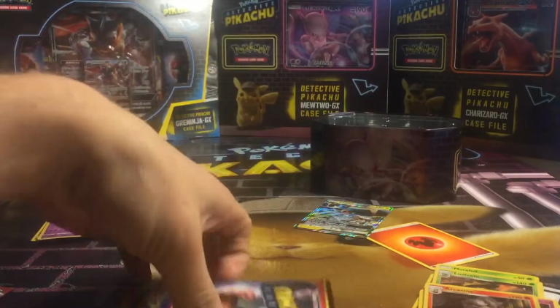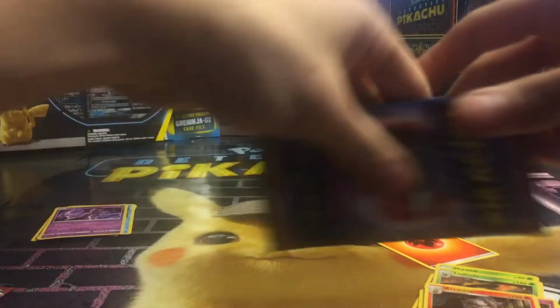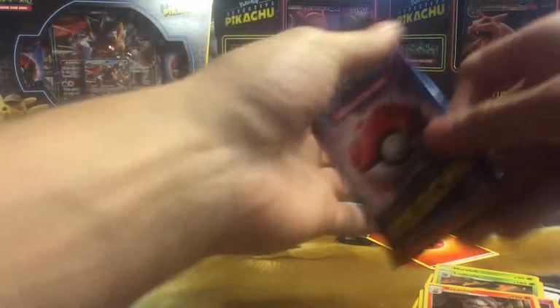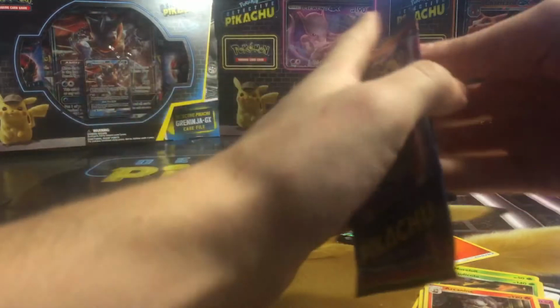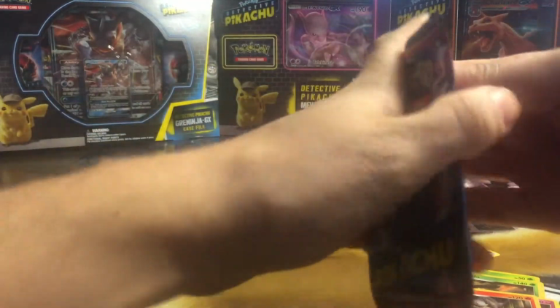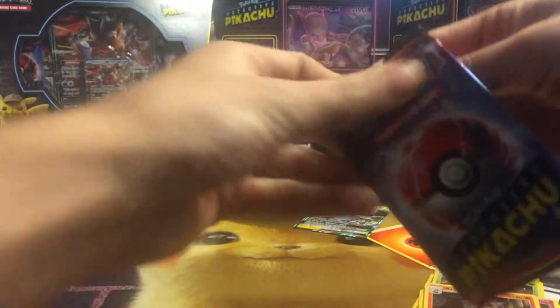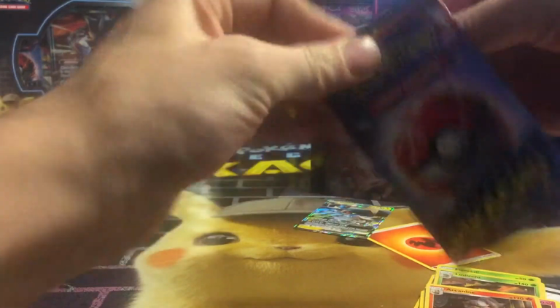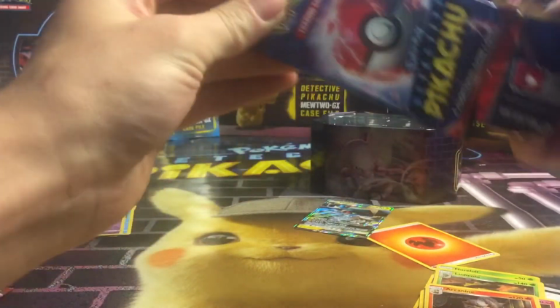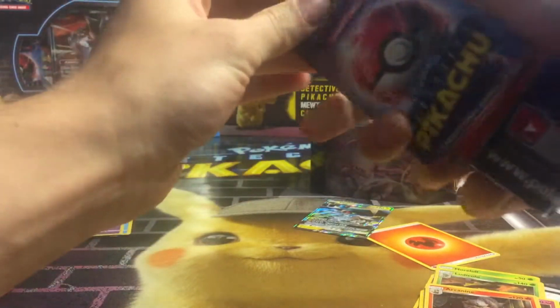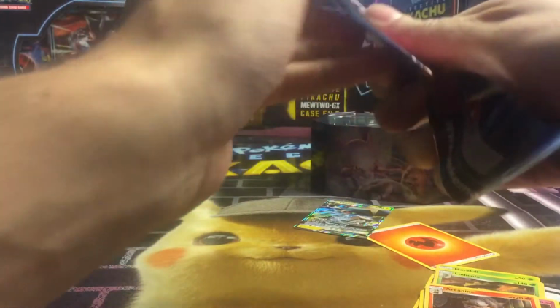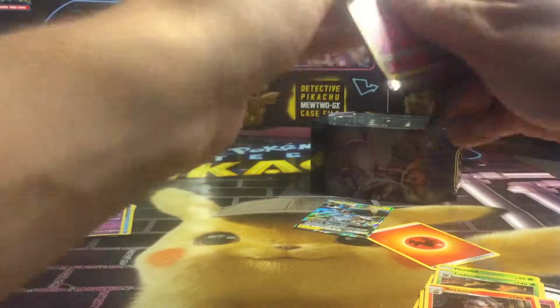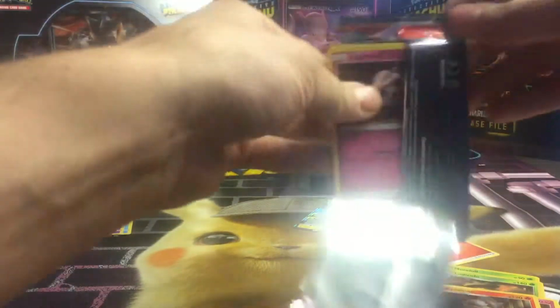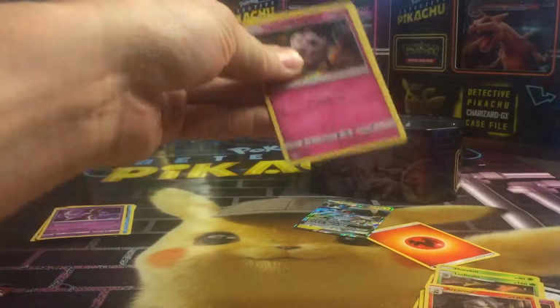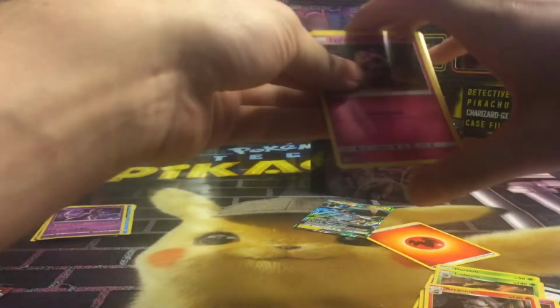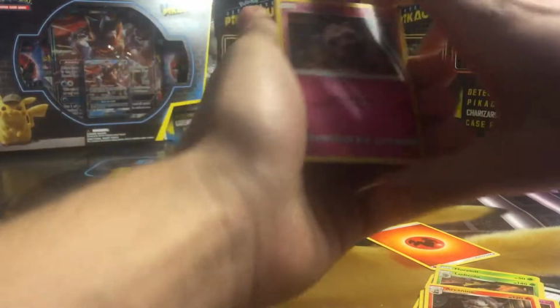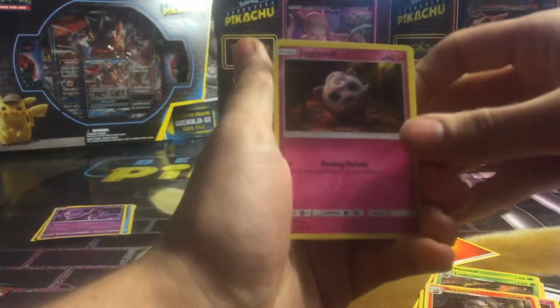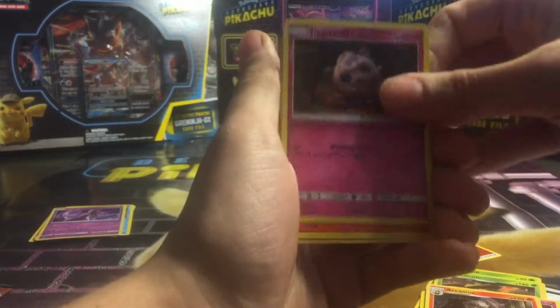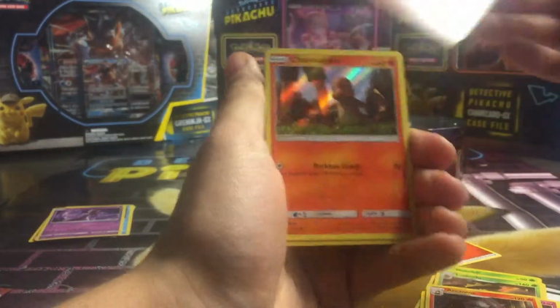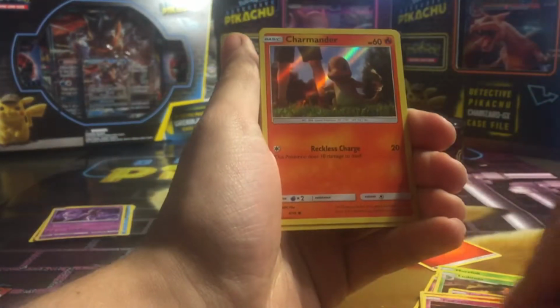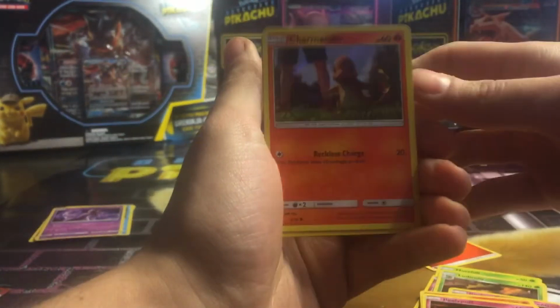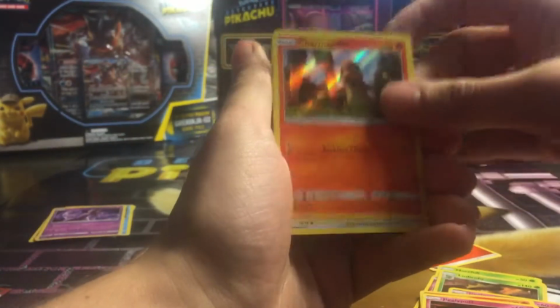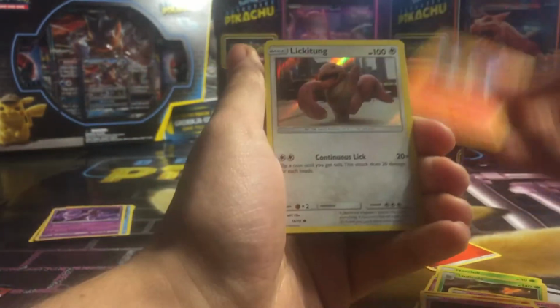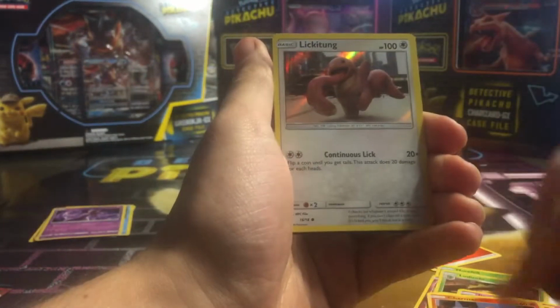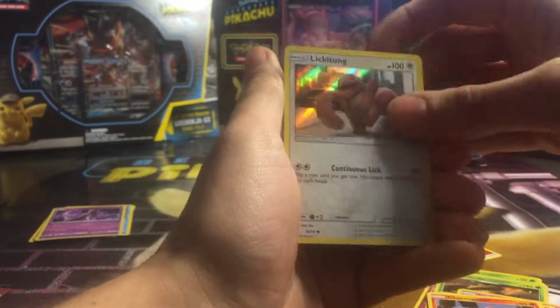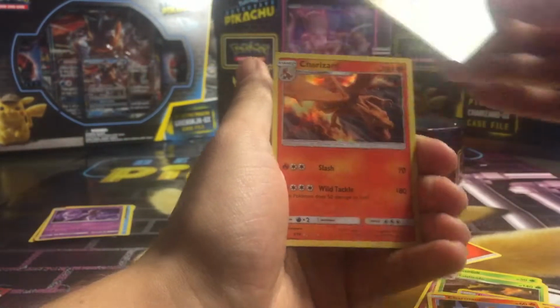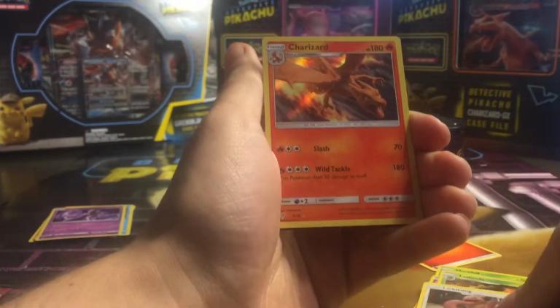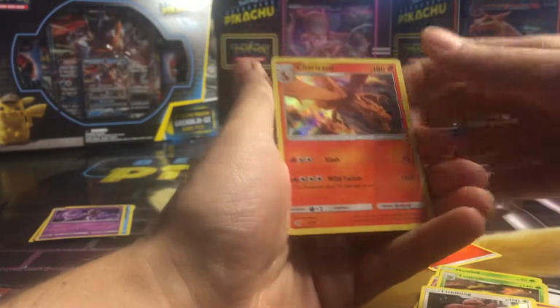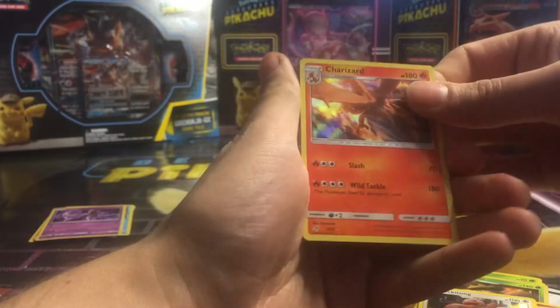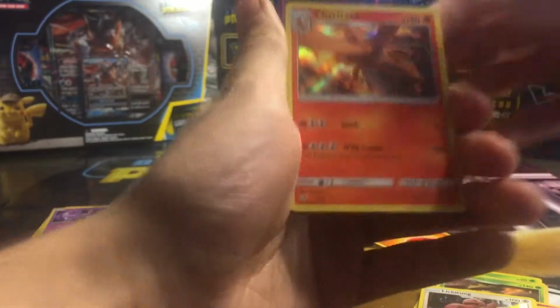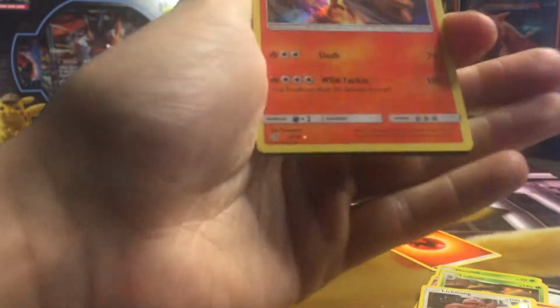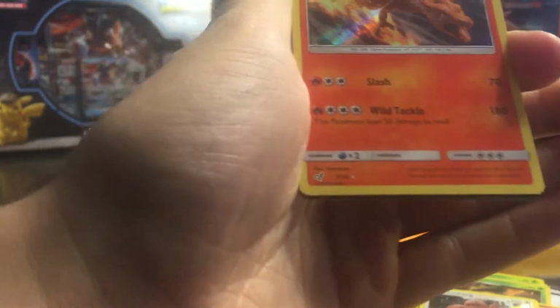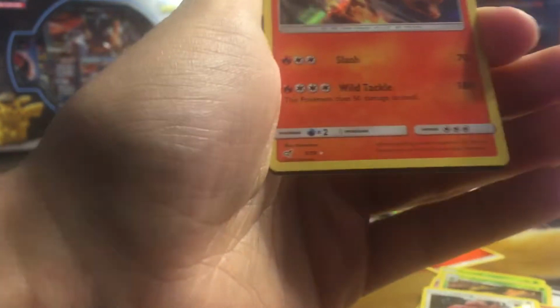And in the last pack, we got Jigglypuff, Charmander, Lickitung, and a Charizard. That one's also an Ultra Rare.